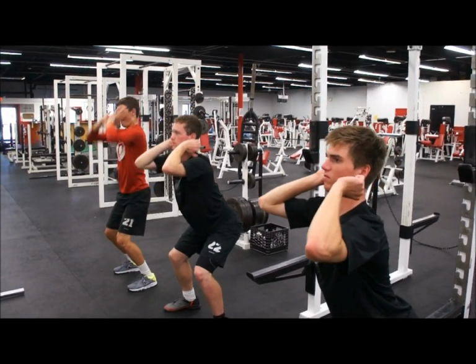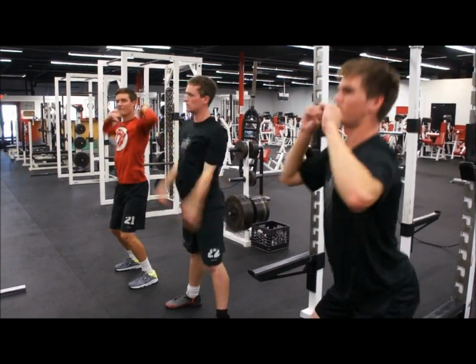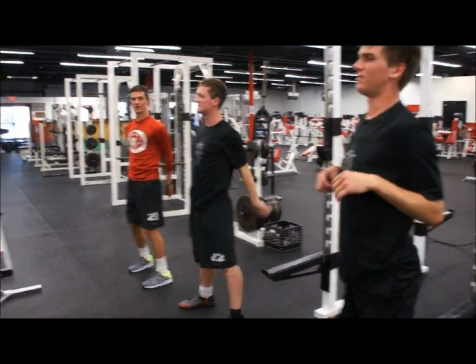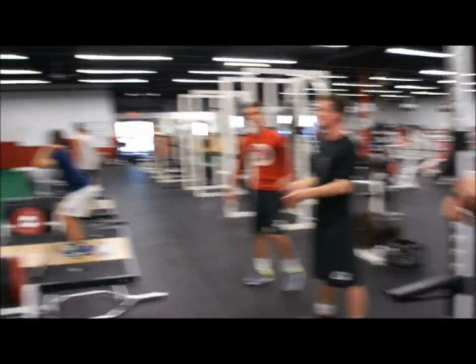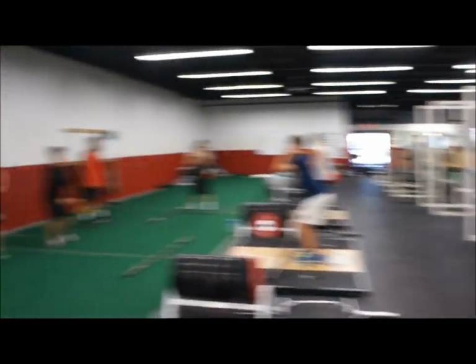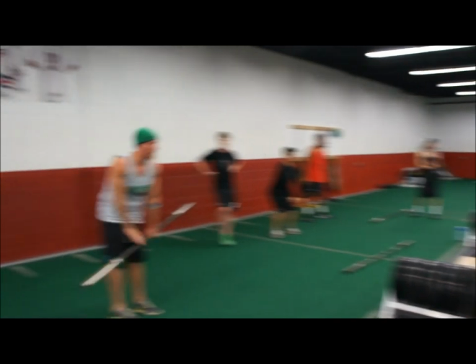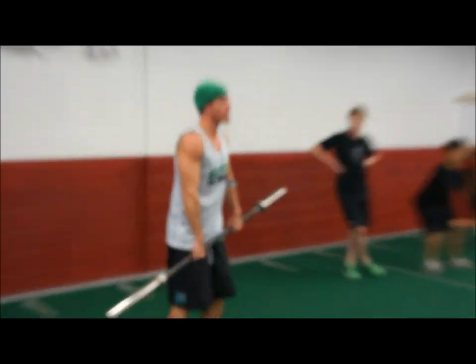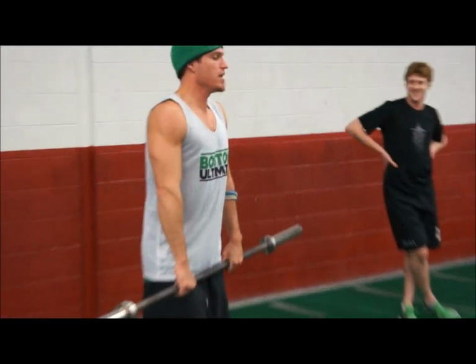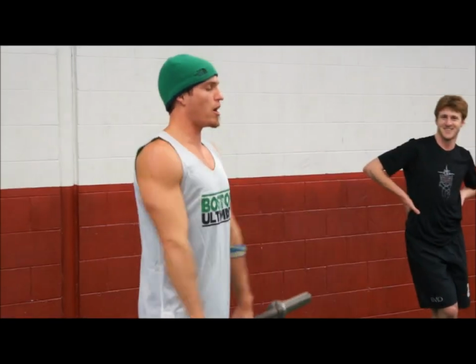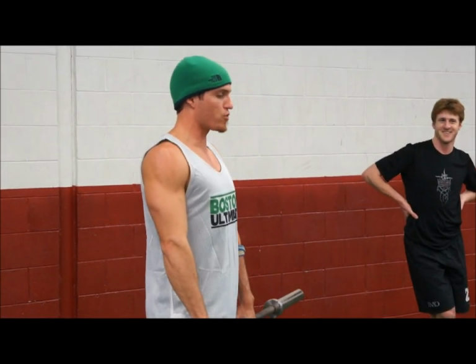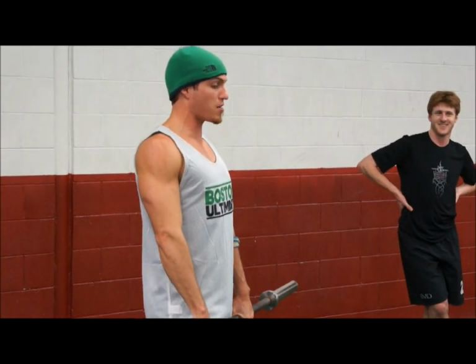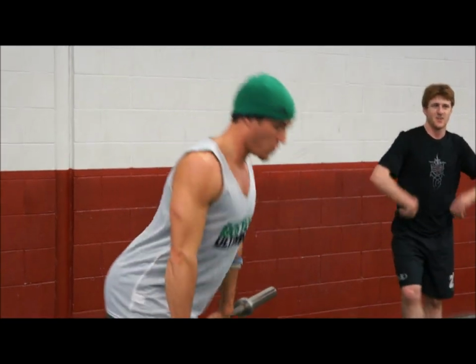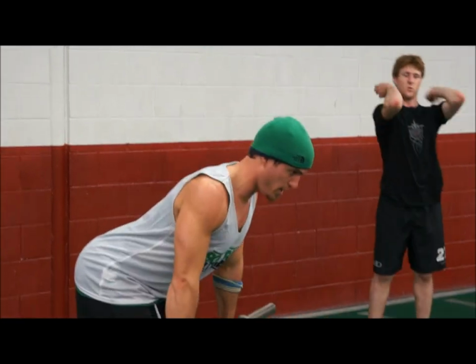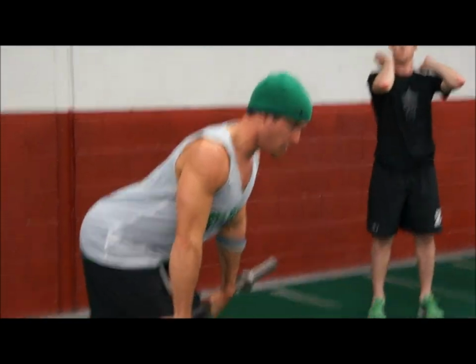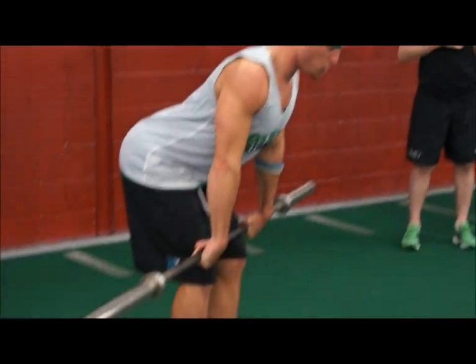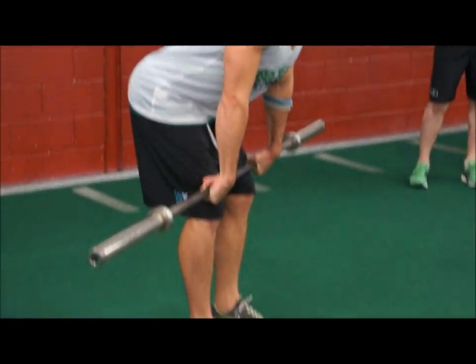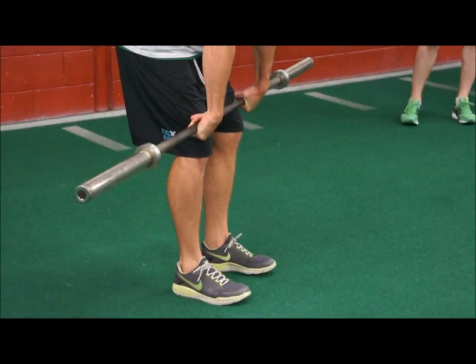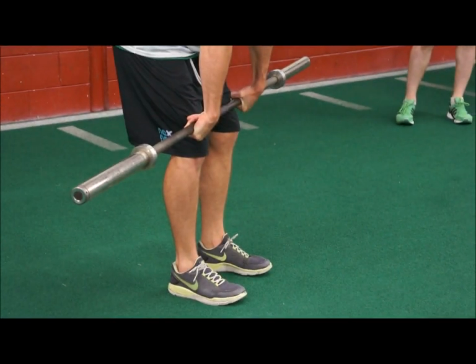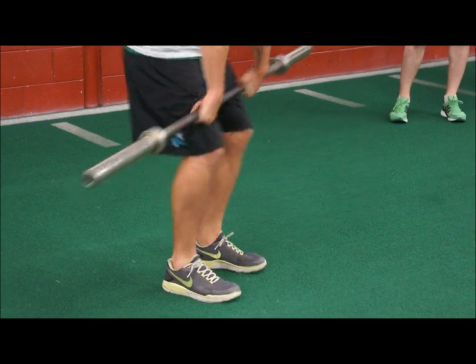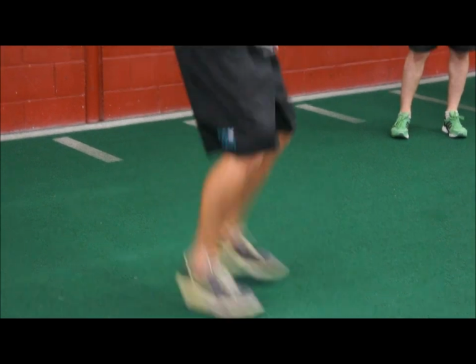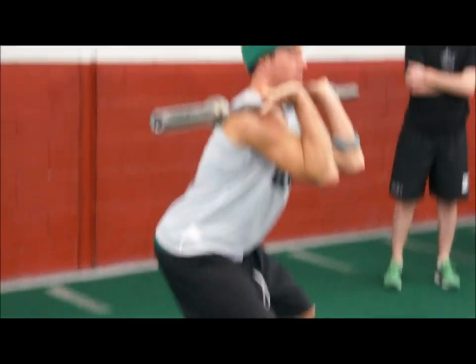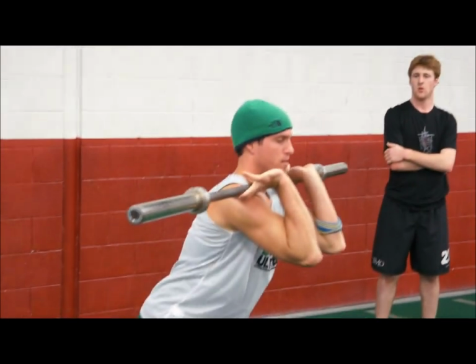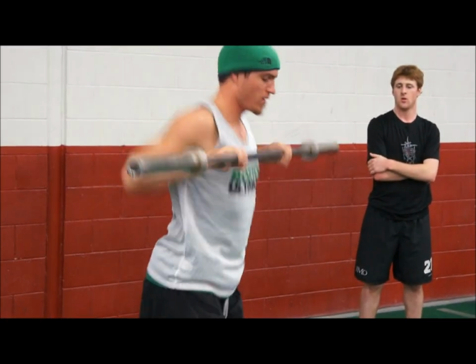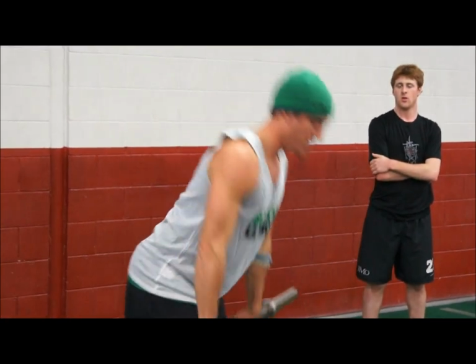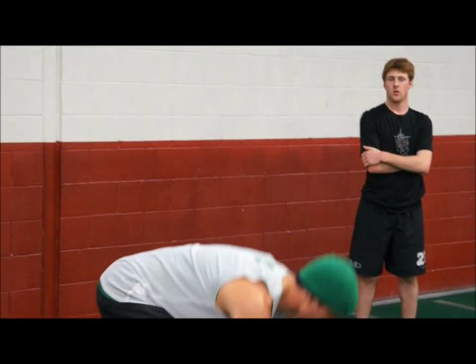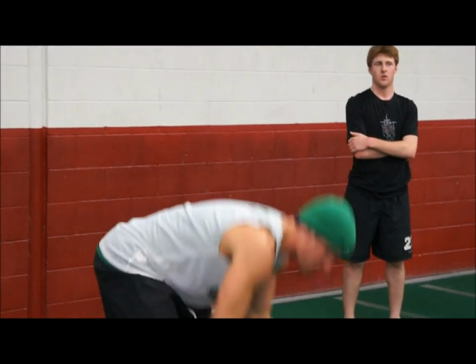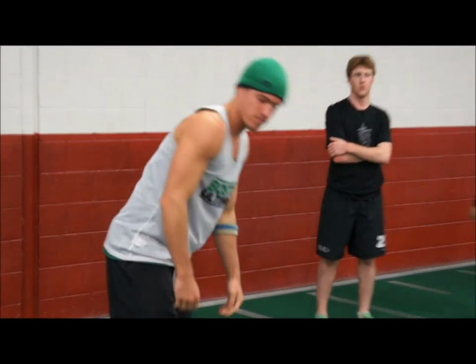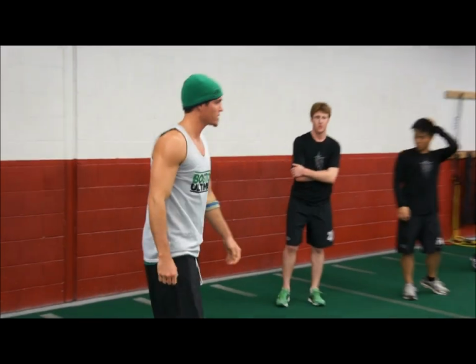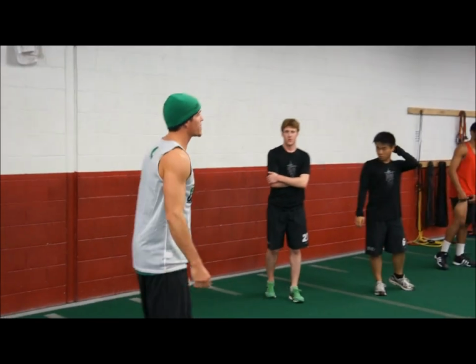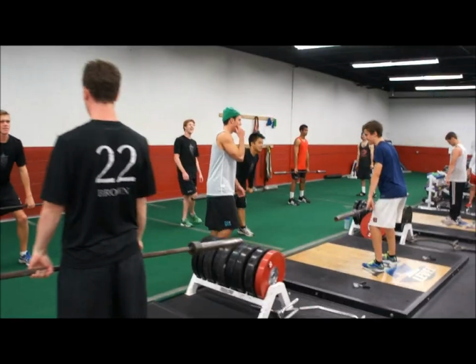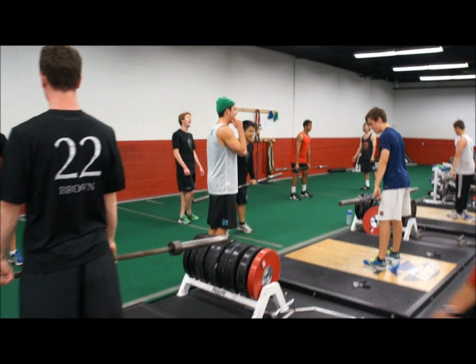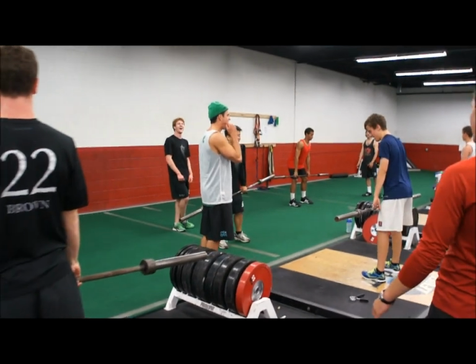When you guys go back to the bar, you've got to think: are my arms relaxed? One — jump, which is two — and three. All right, let's get it.